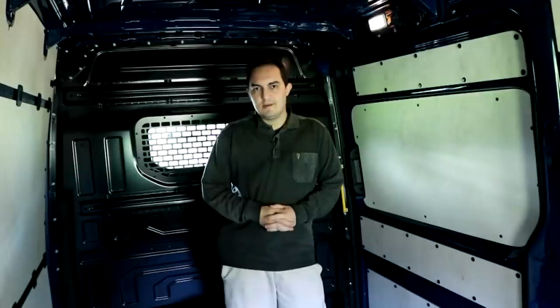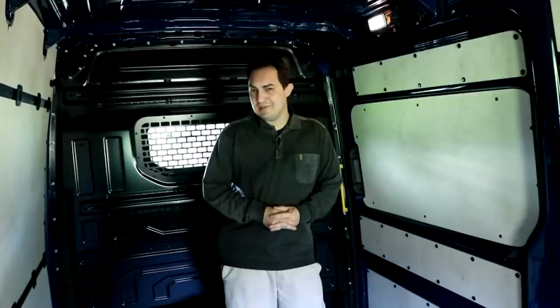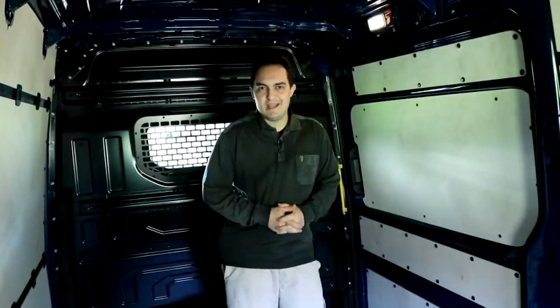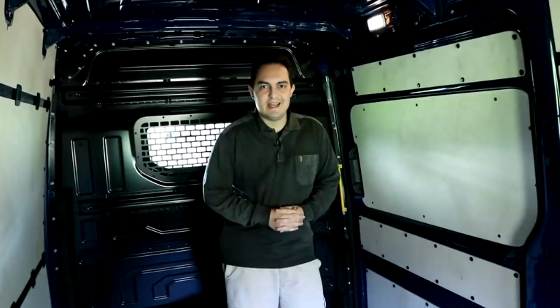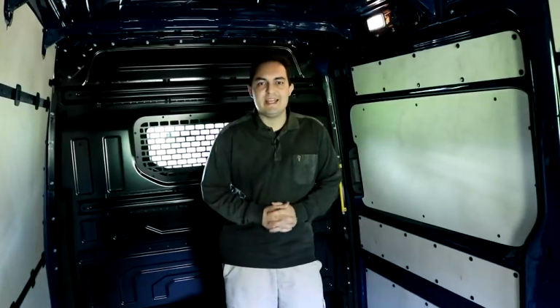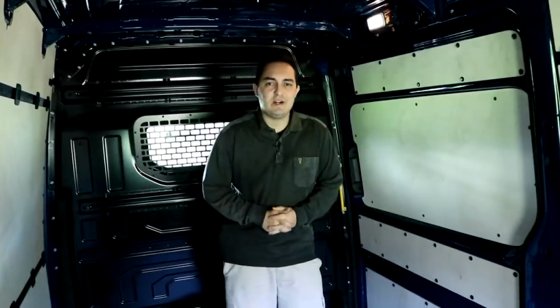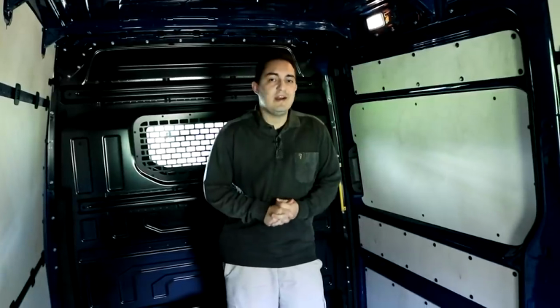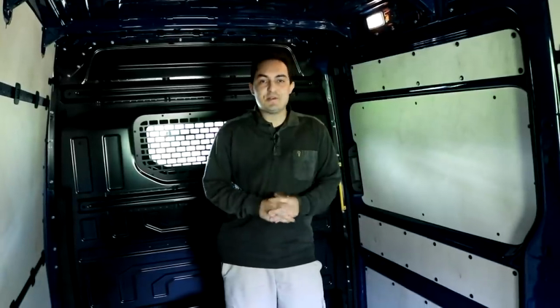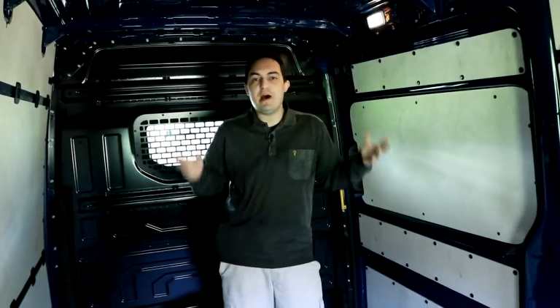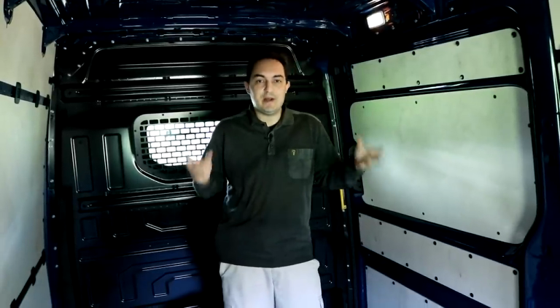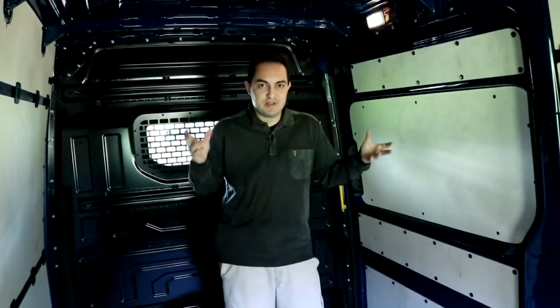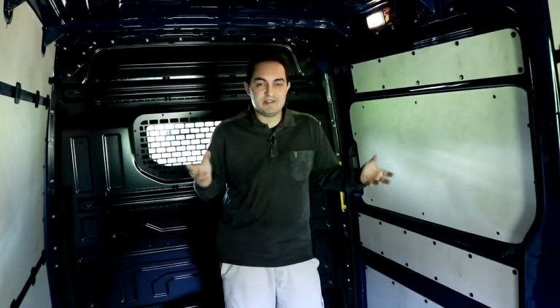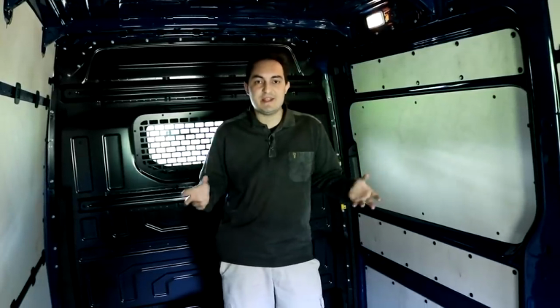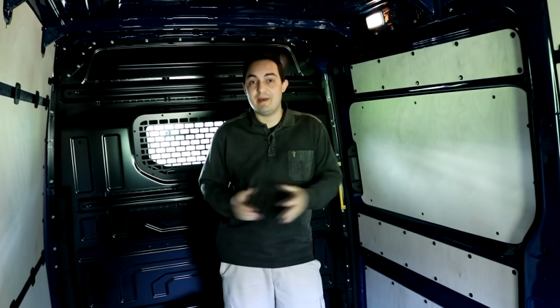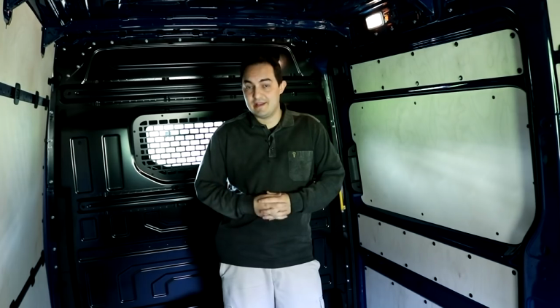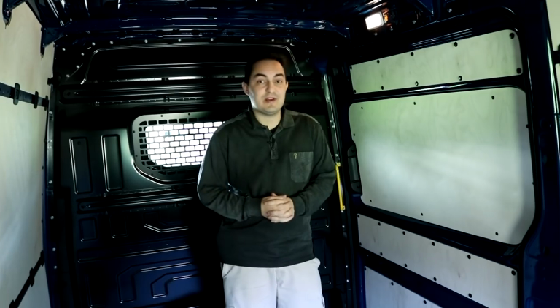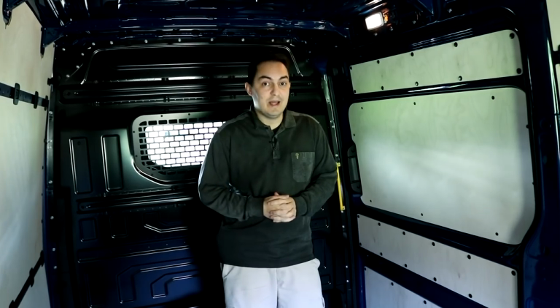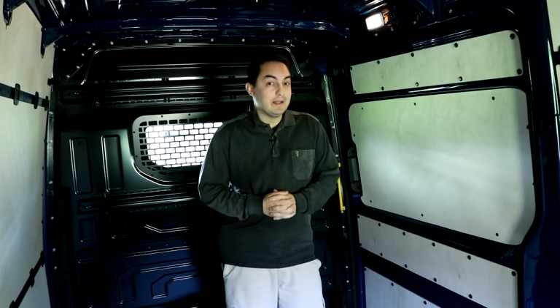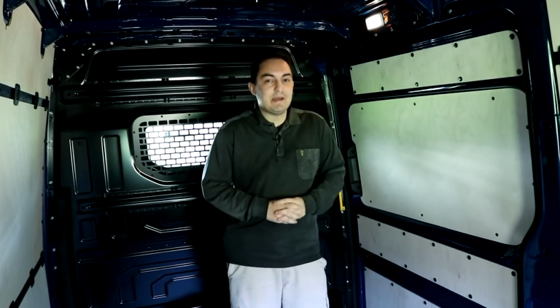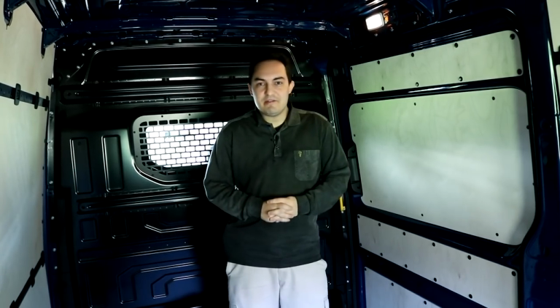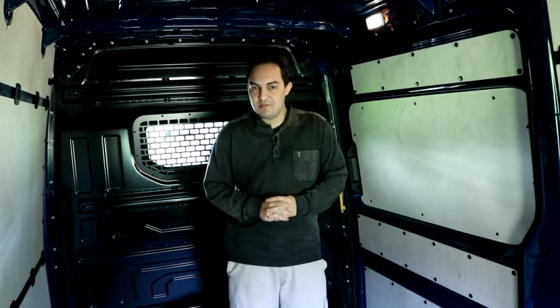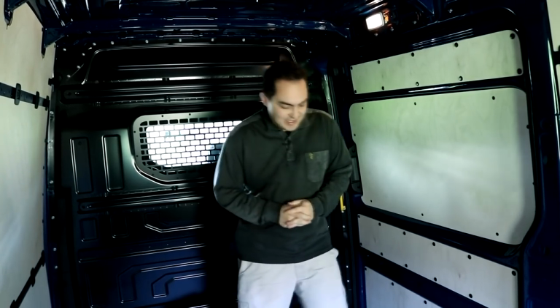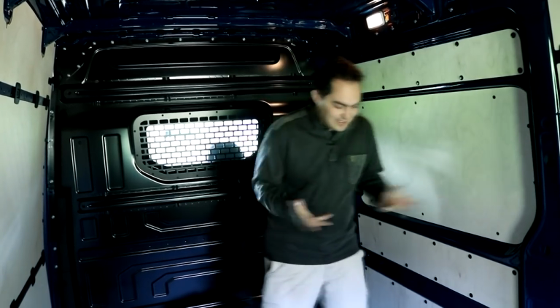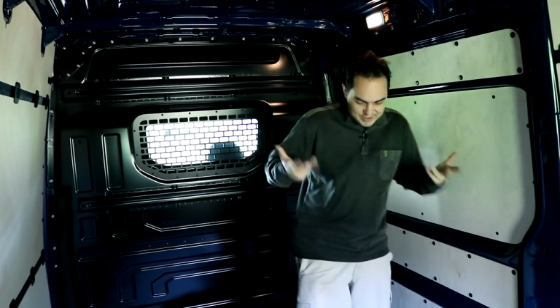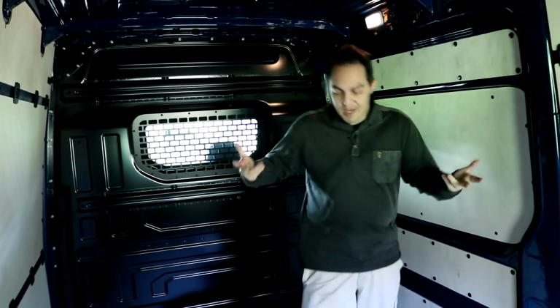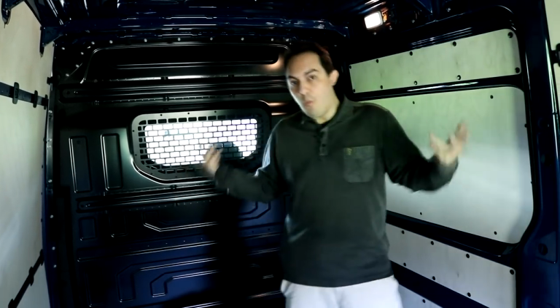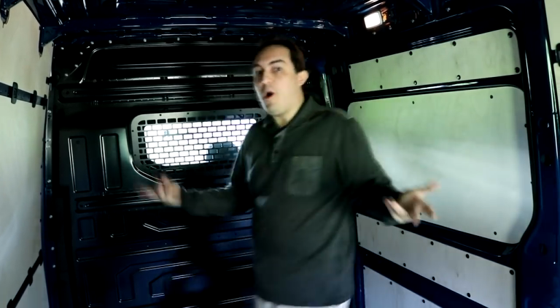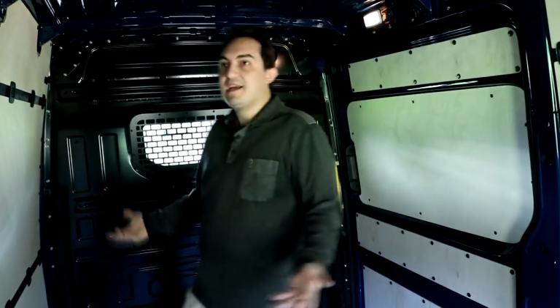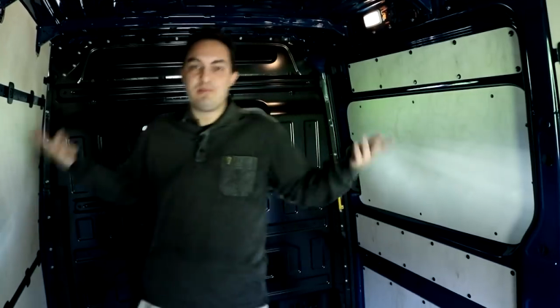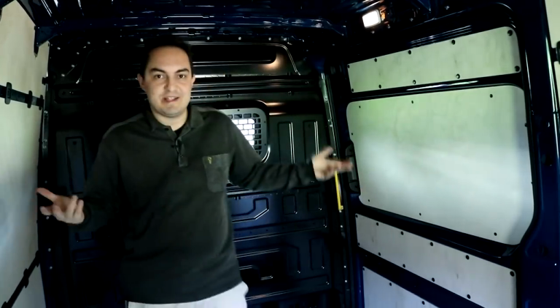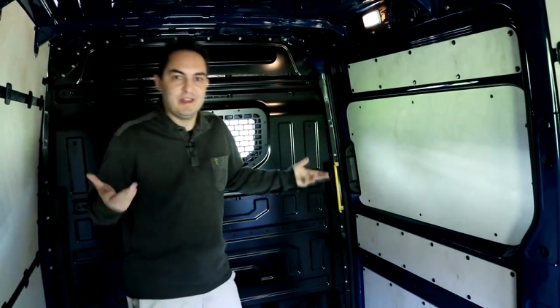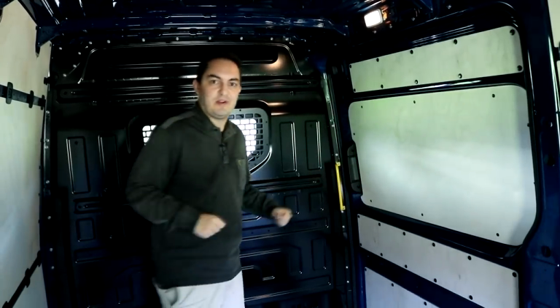Usually in a test of a car, I will show you how much space there is in the back and in the trunk. This time, however, it's the first time that I can actually walk upright in the trunk.